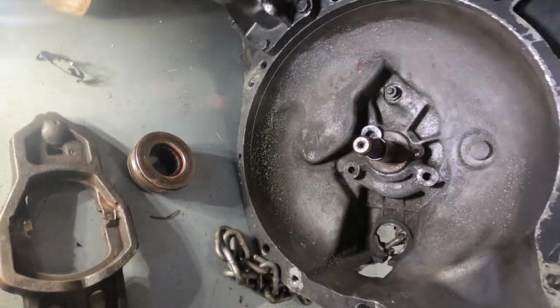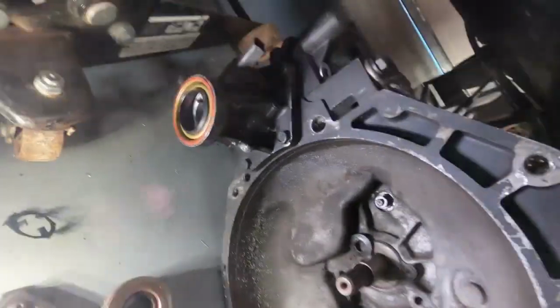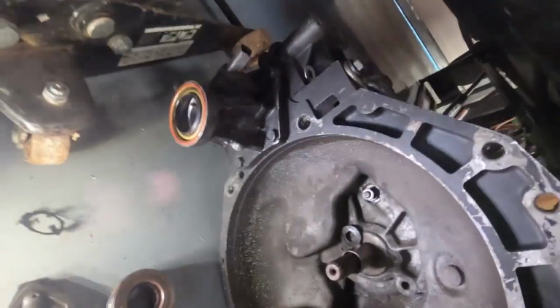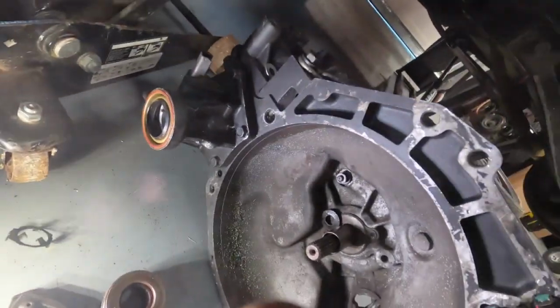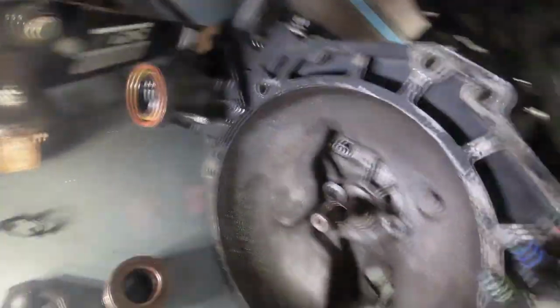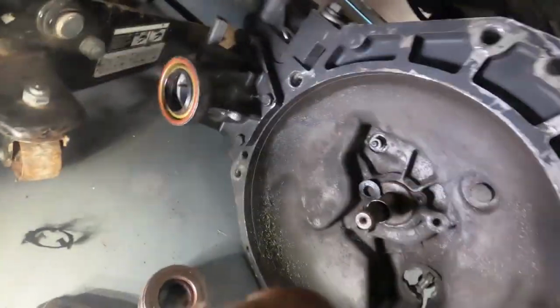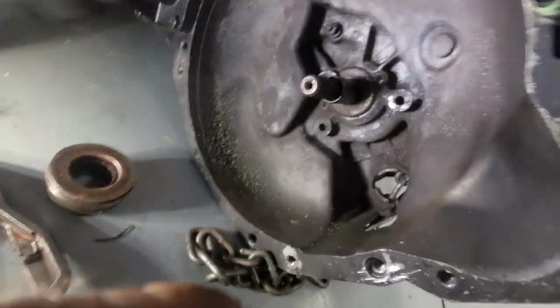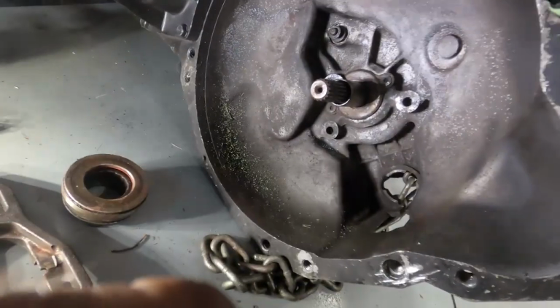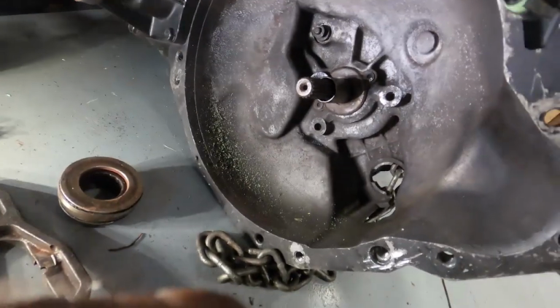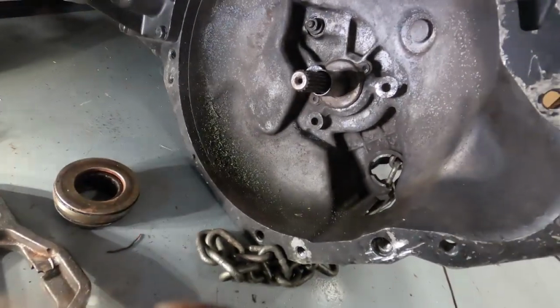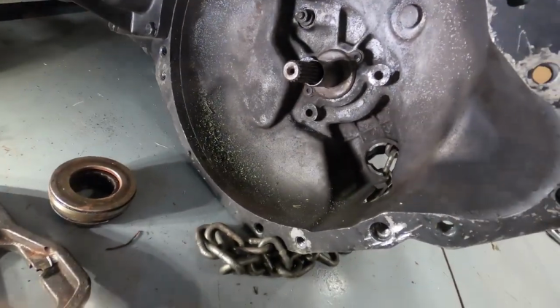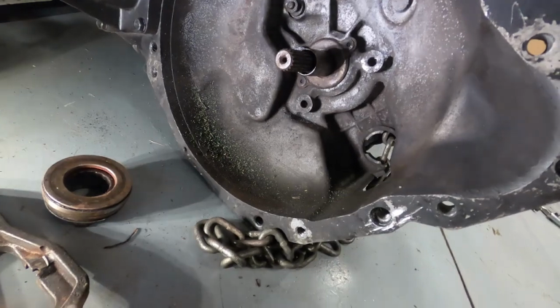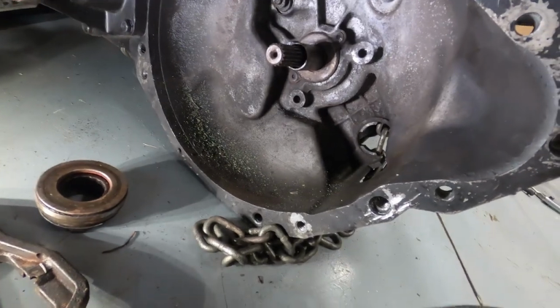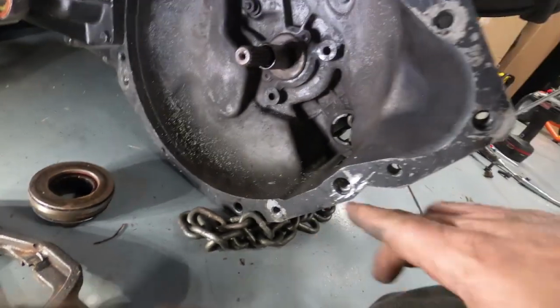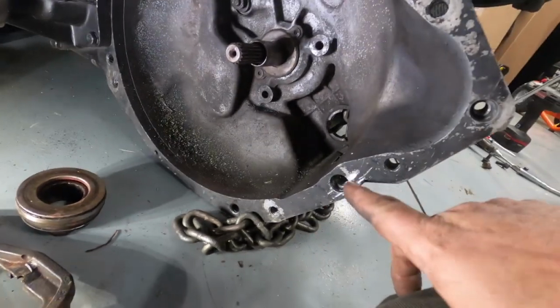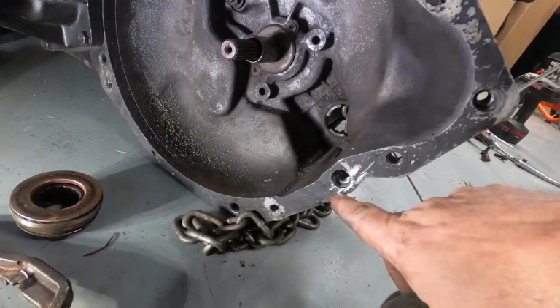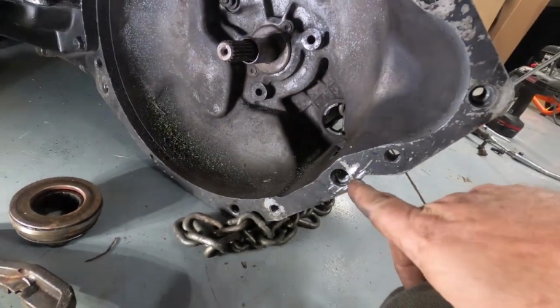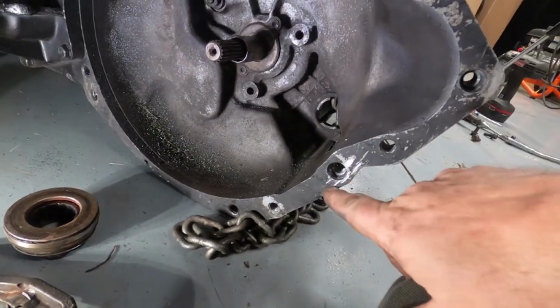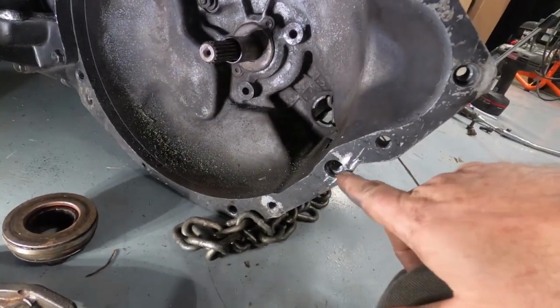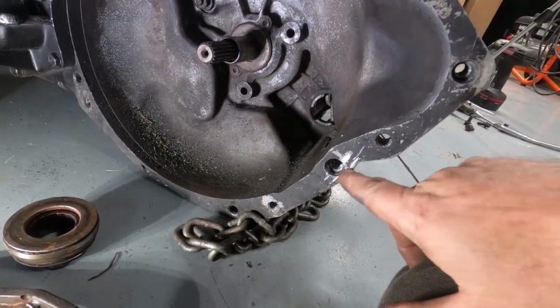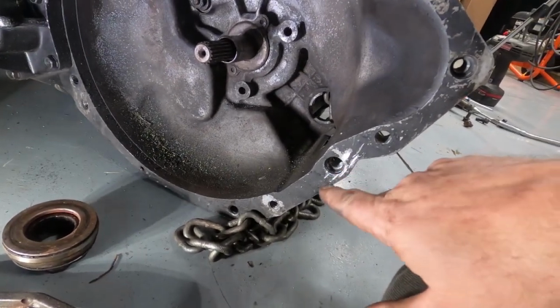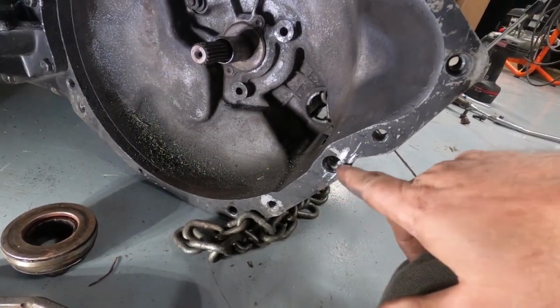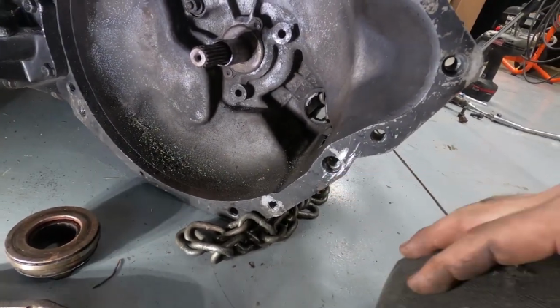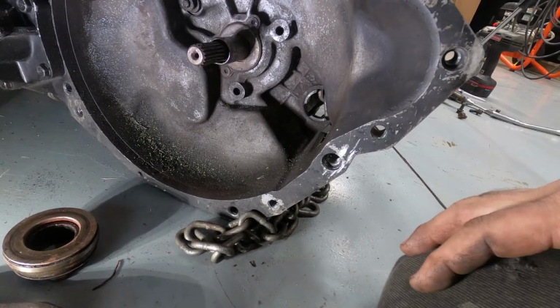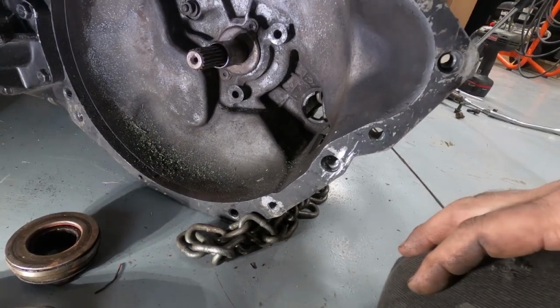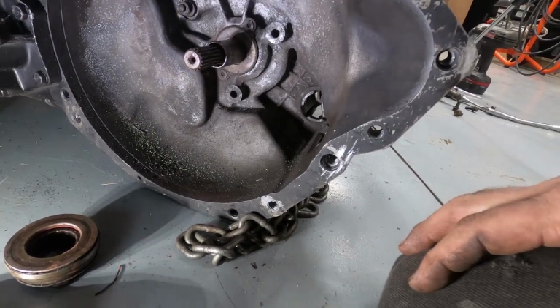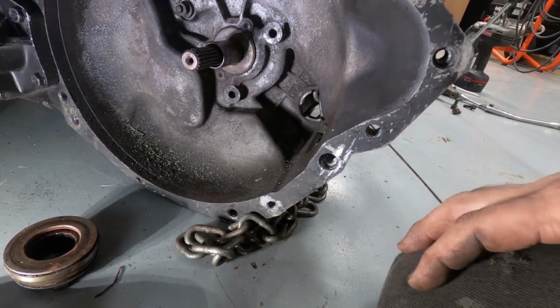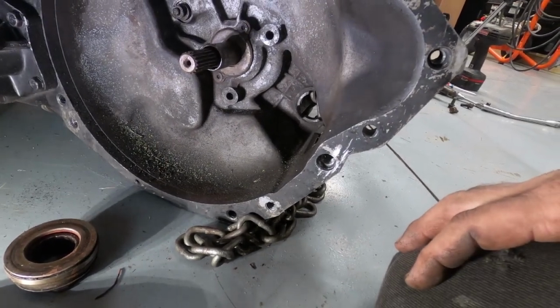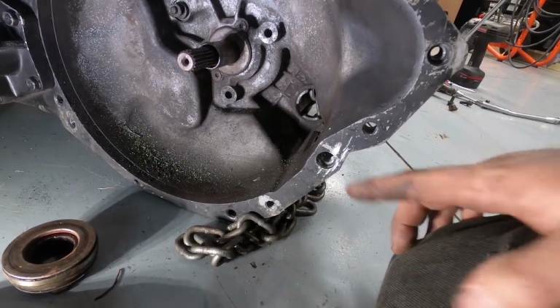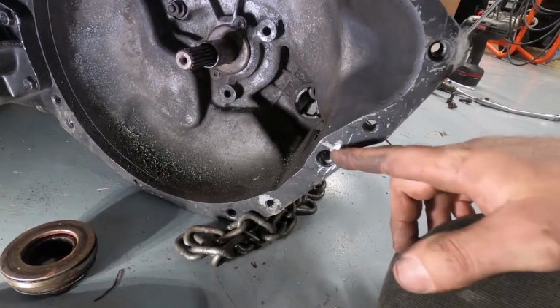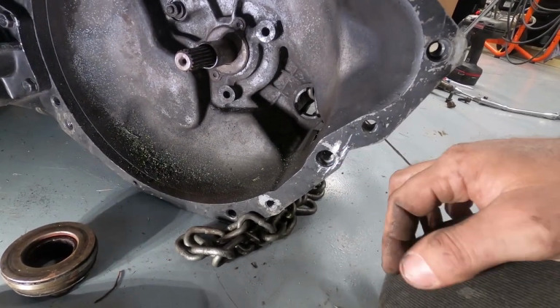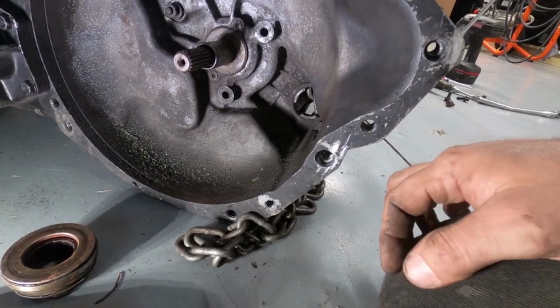So right now we're at the point of pulling the clutch. What the hell was going on in here, I wonder. That's pretty bad there.